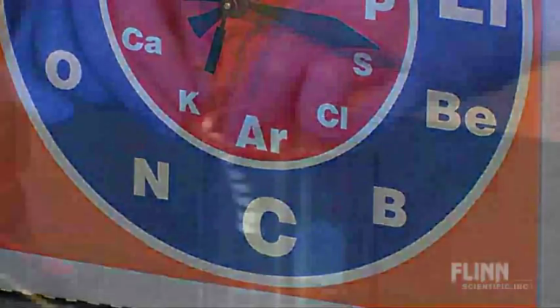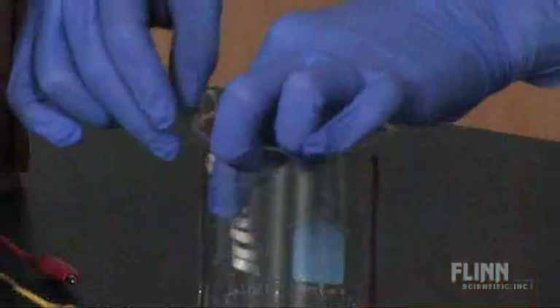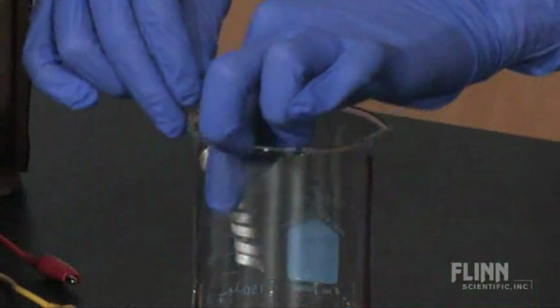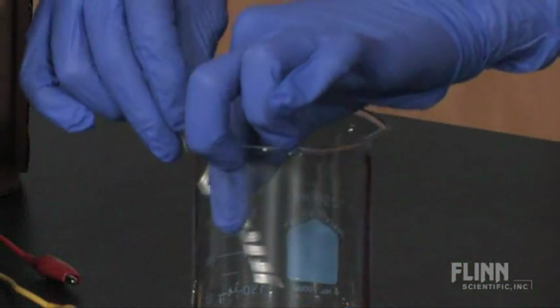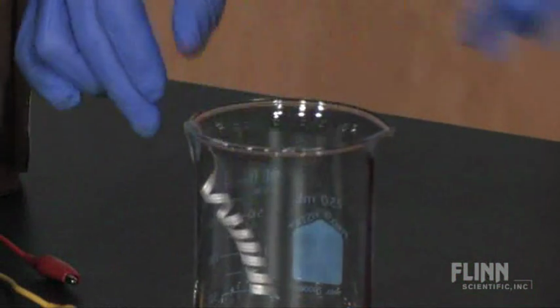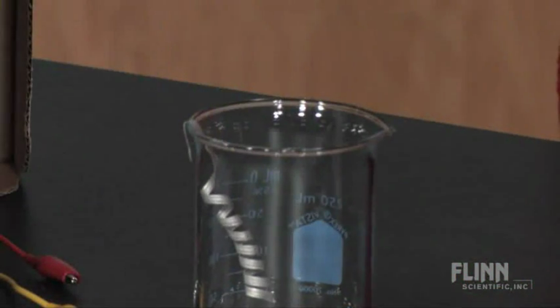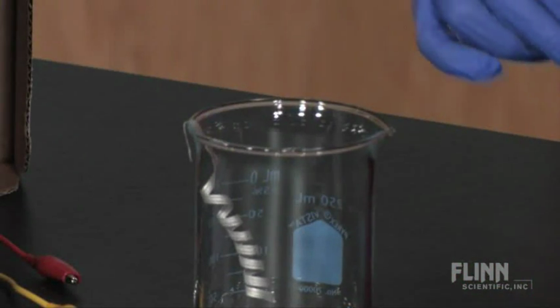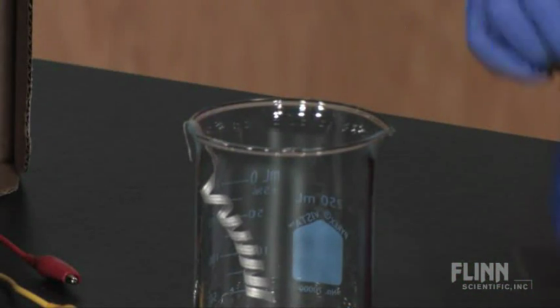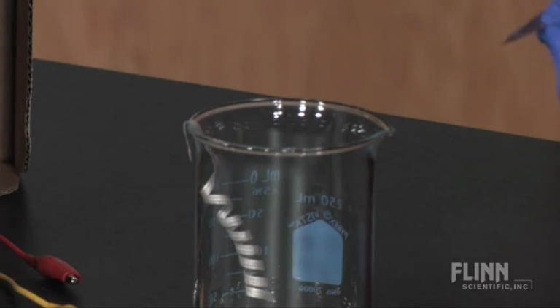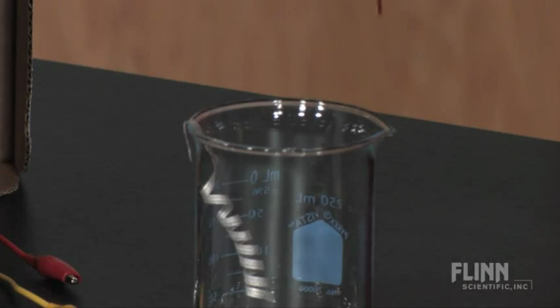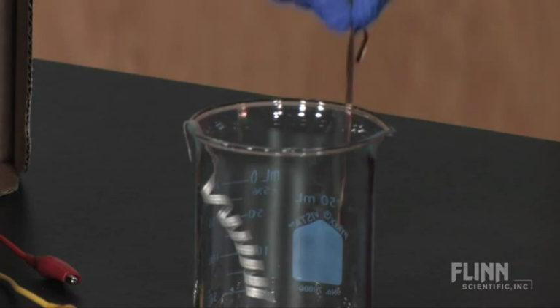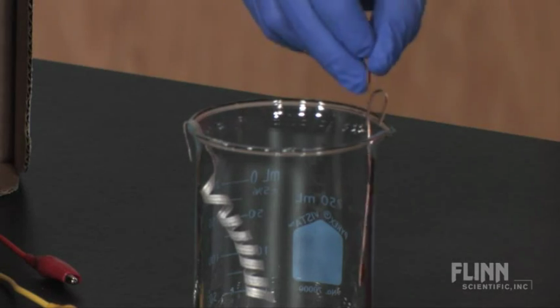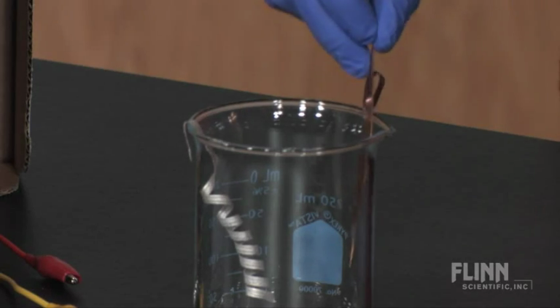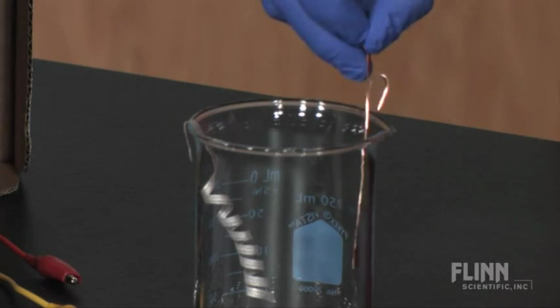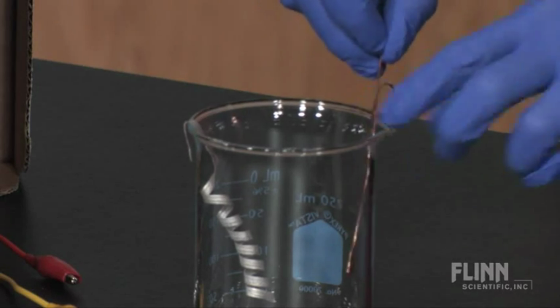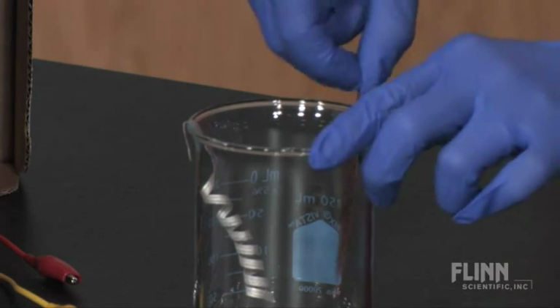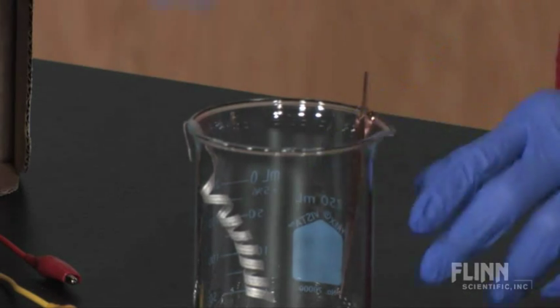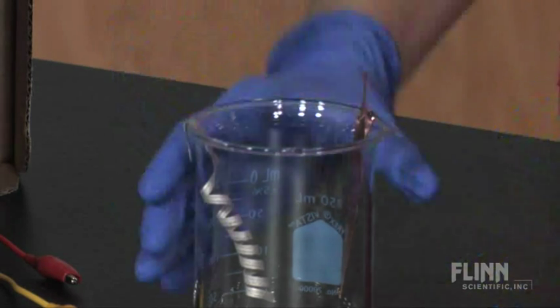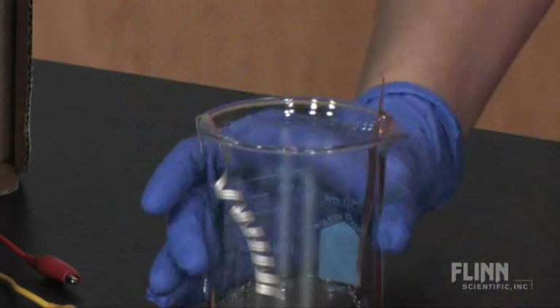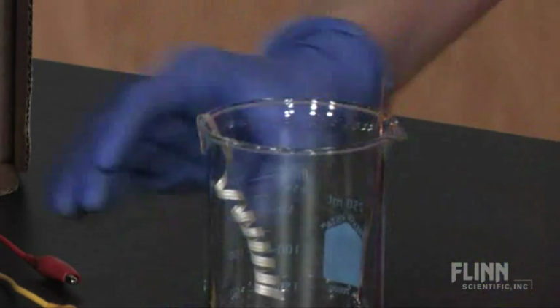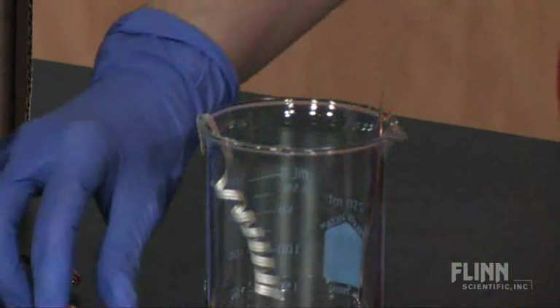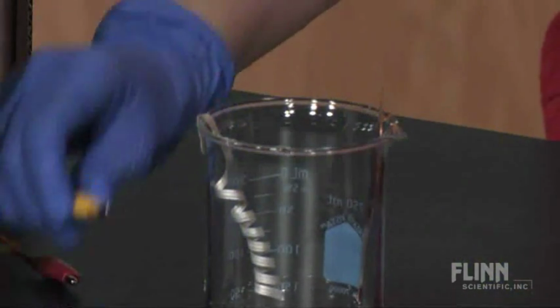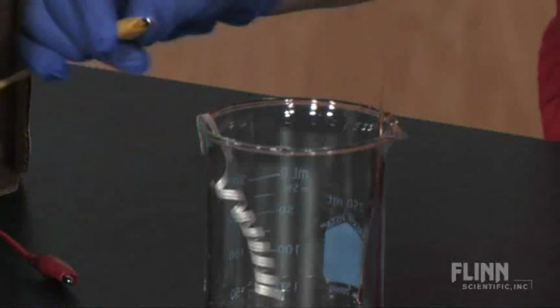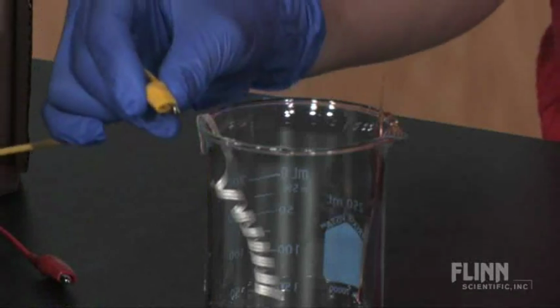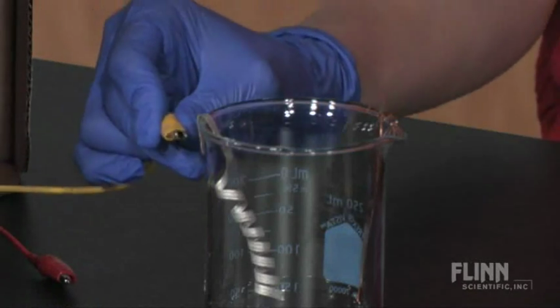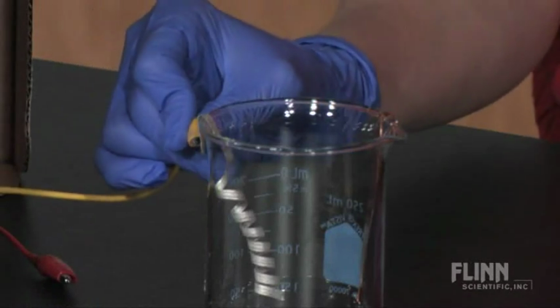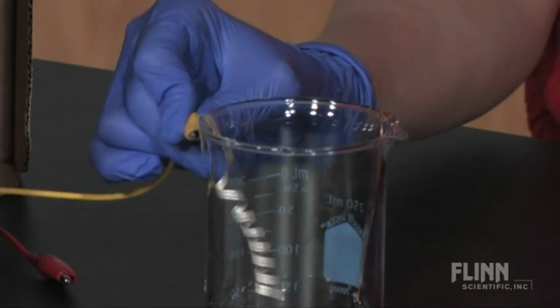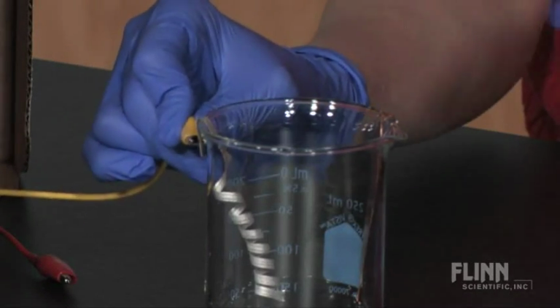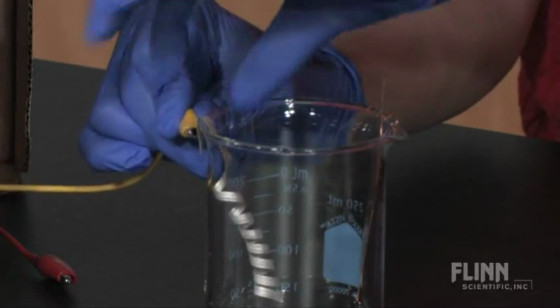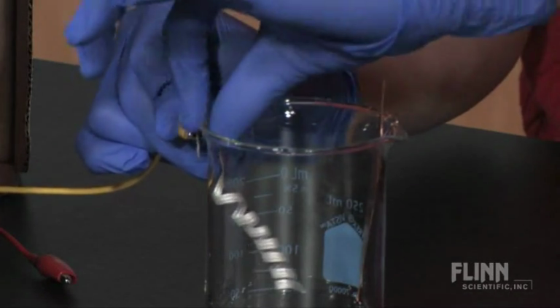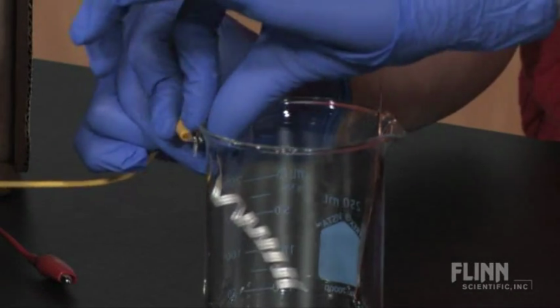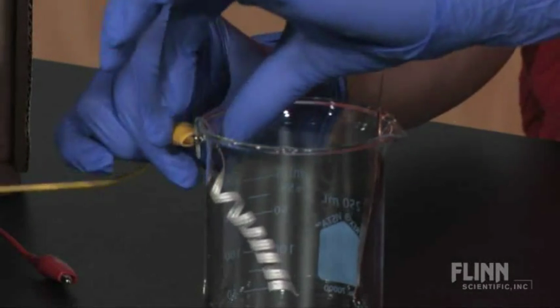Begin by having your students silently observe the demonstration. First, assemble the clock and attach the metal electrodes to the beaker. Then, connect the alligator clips and add the orange juice.